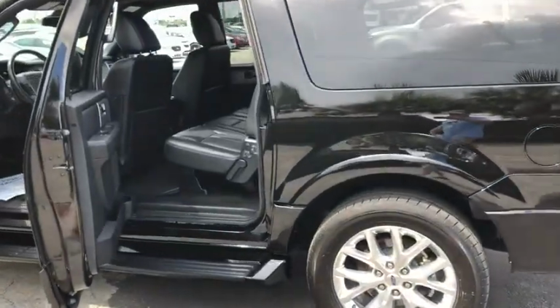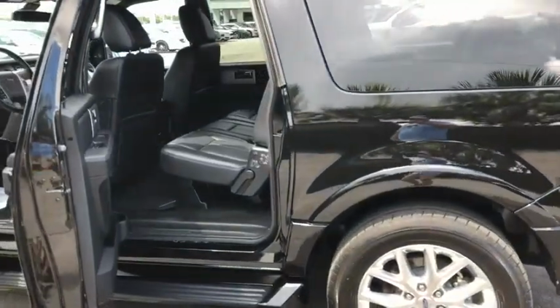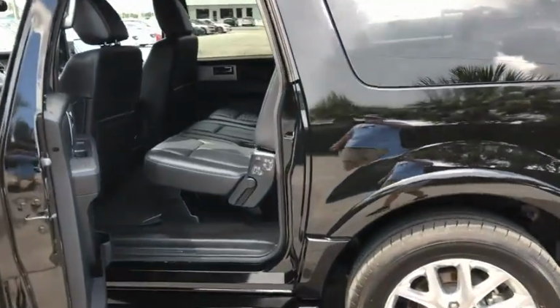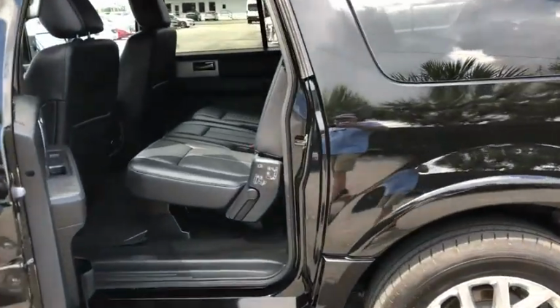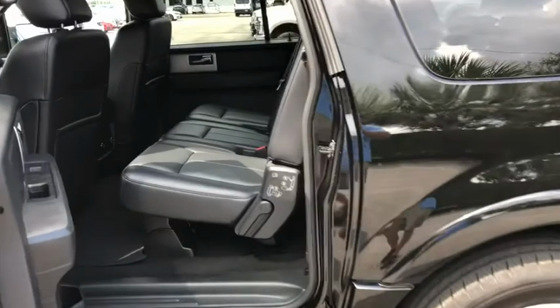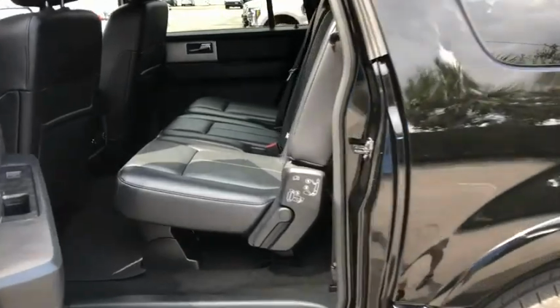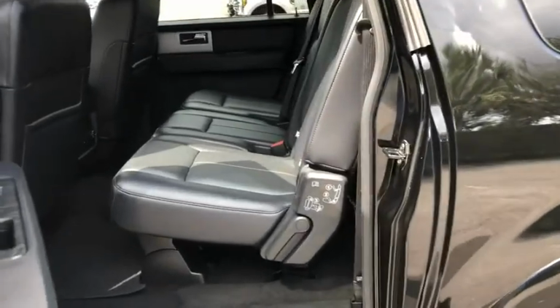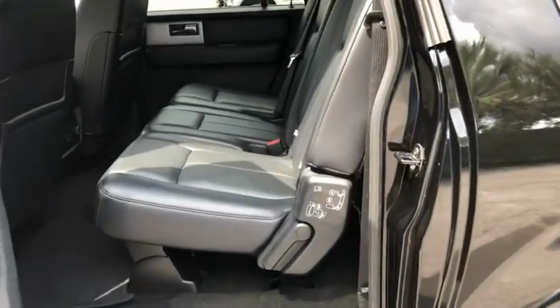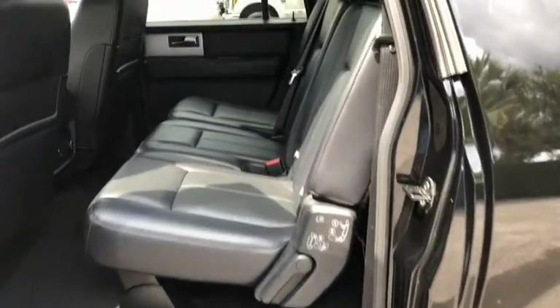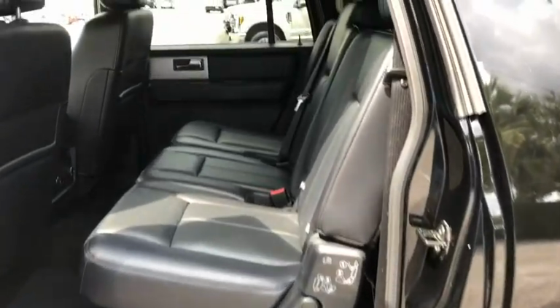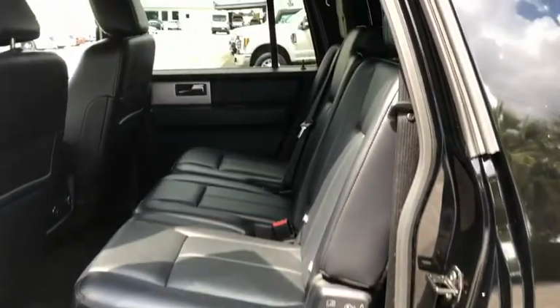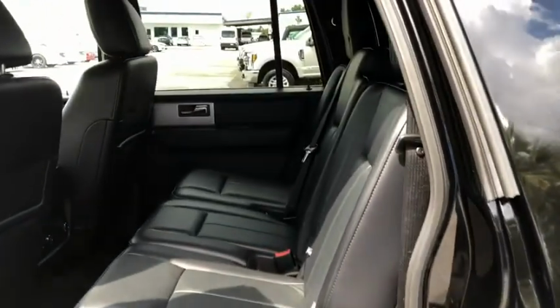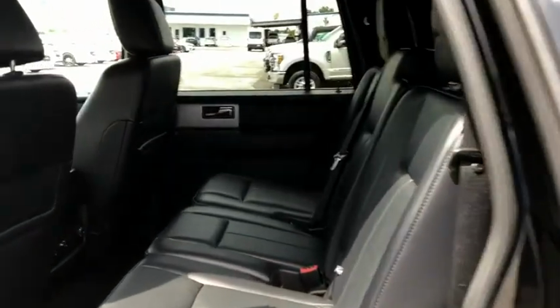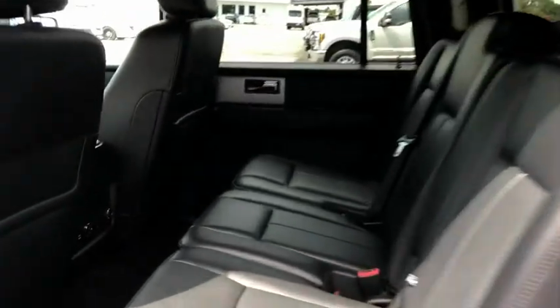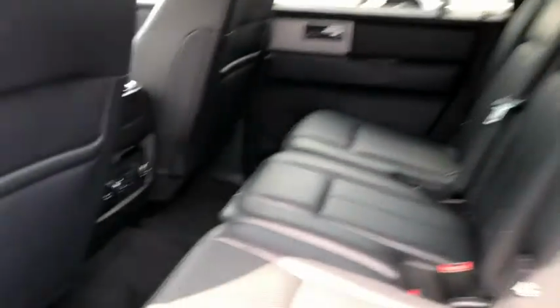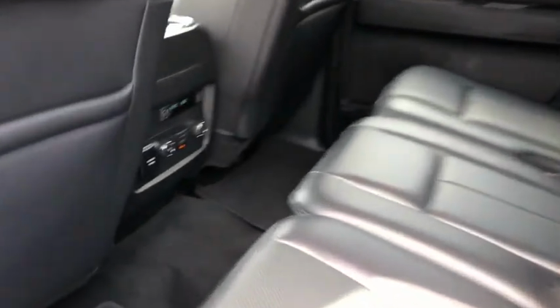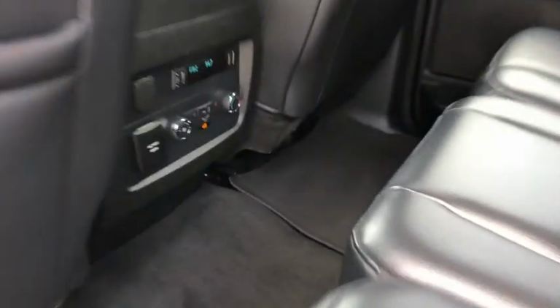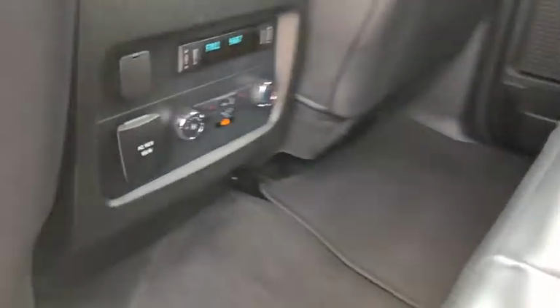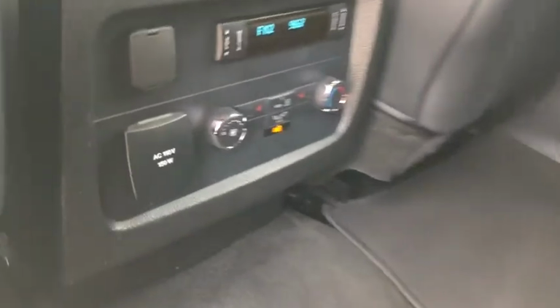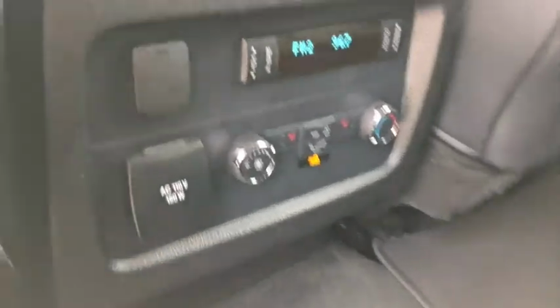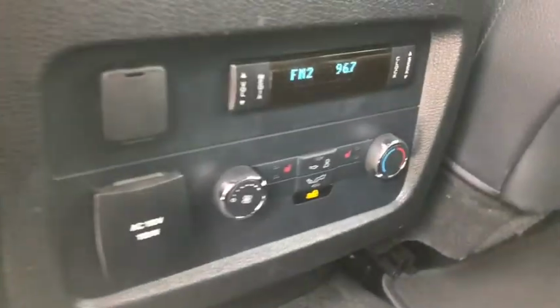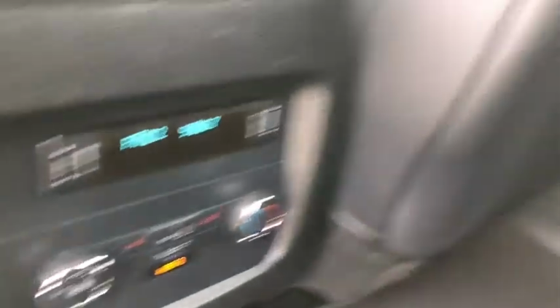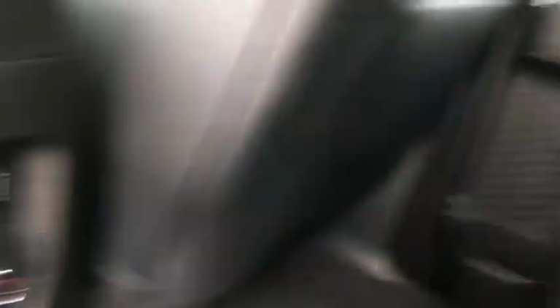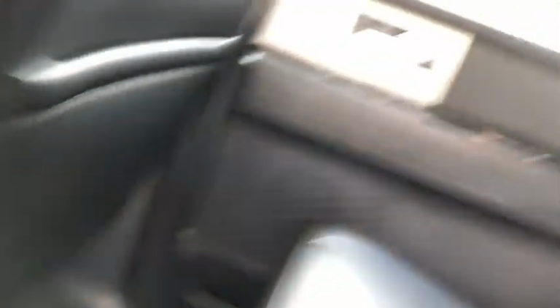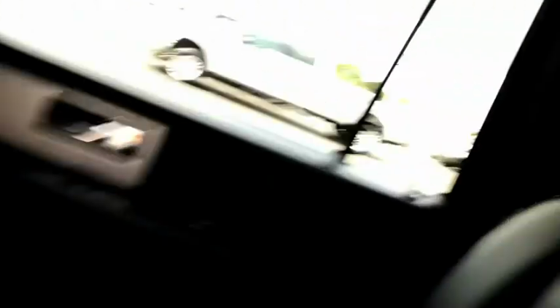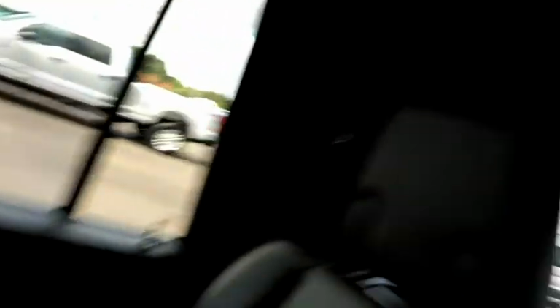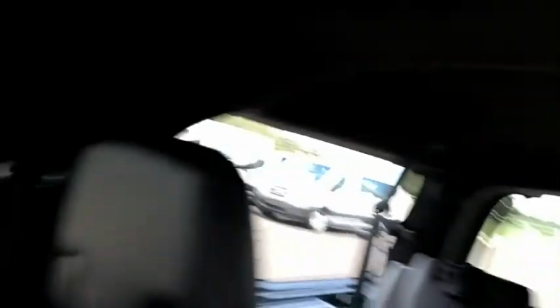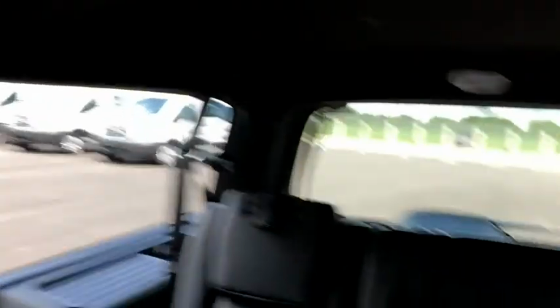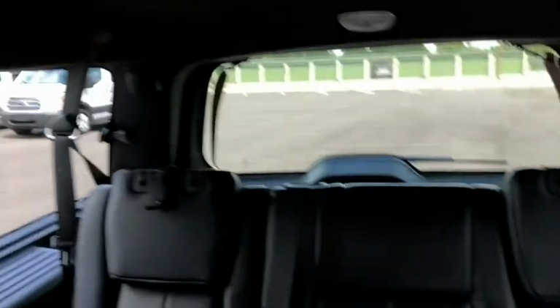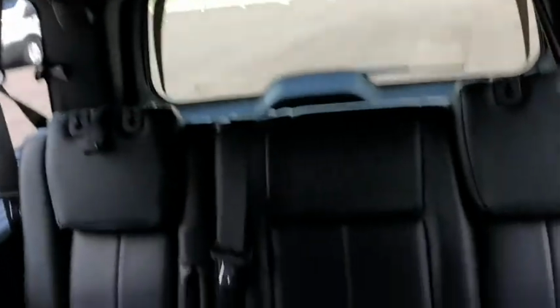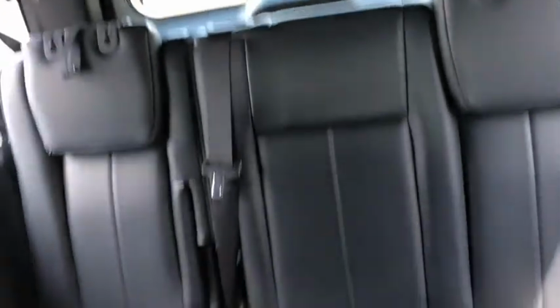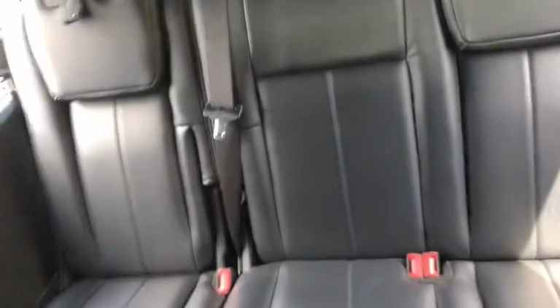This vehicle has less than 50,000 miles. Here are some of this vehicle's great options: traction control, power passenger seat, power liftgate, navigation system, running boards, and leather-wrapped steering wheel.